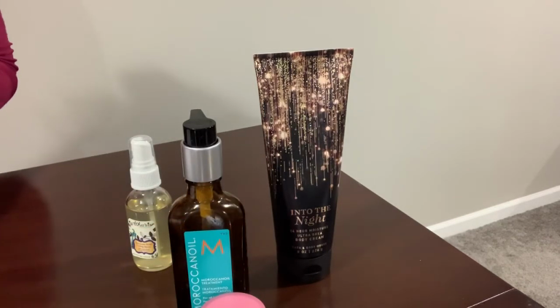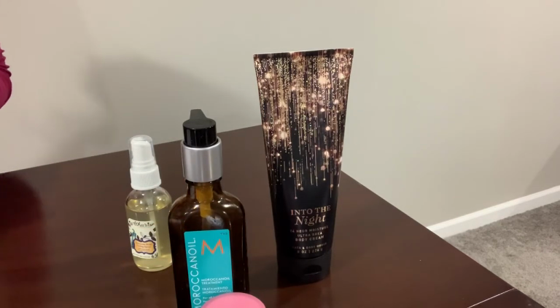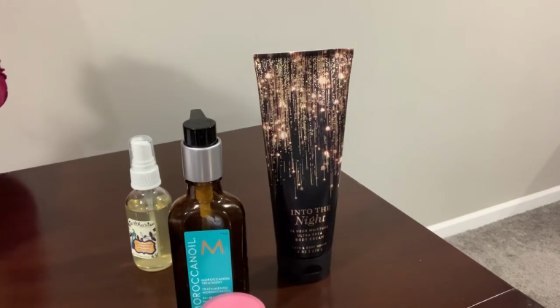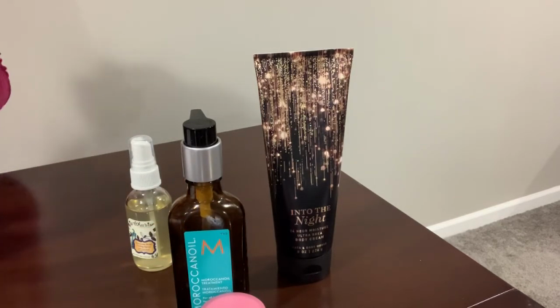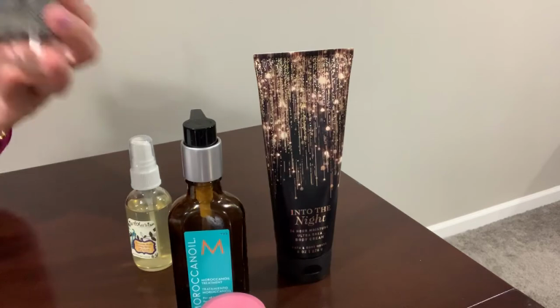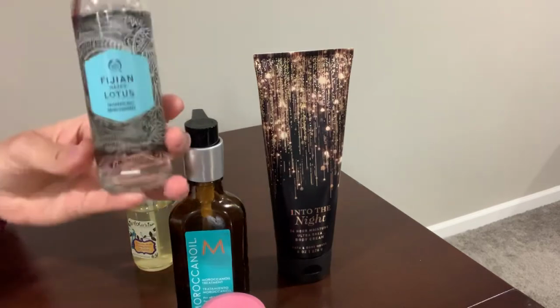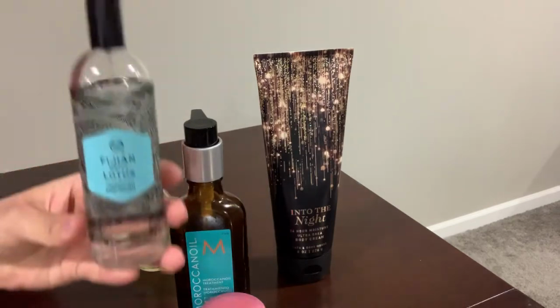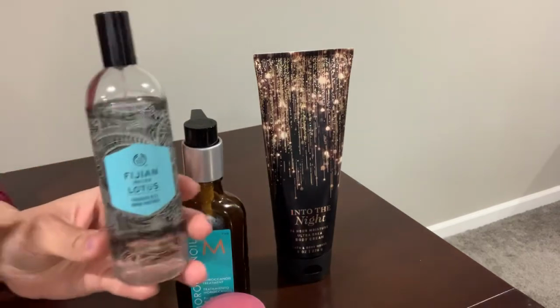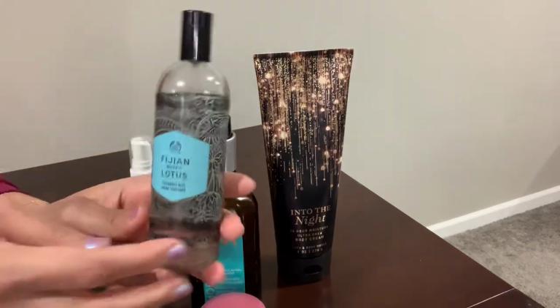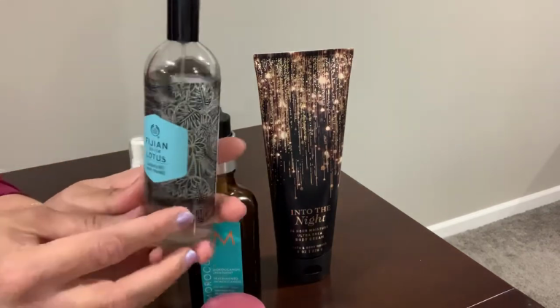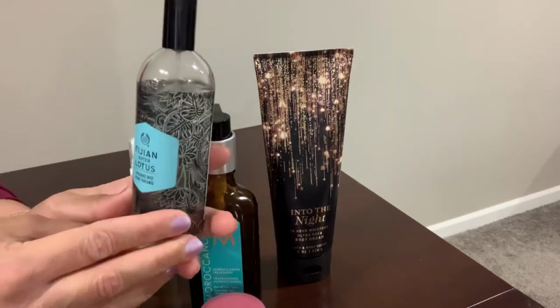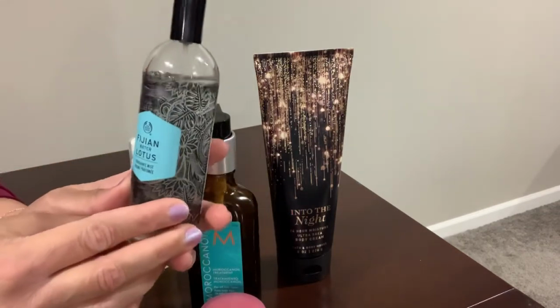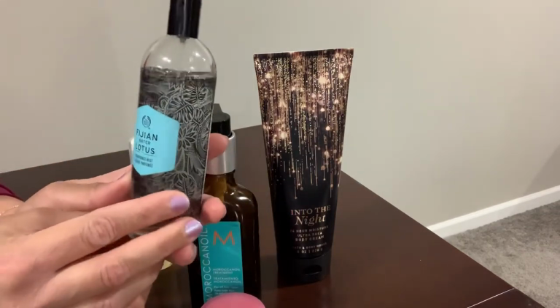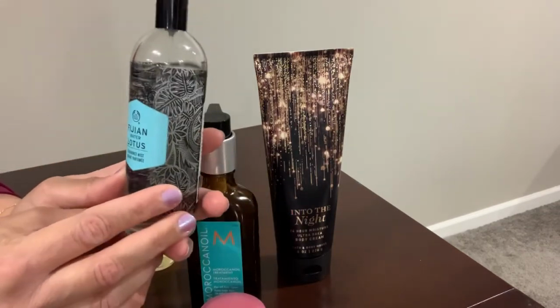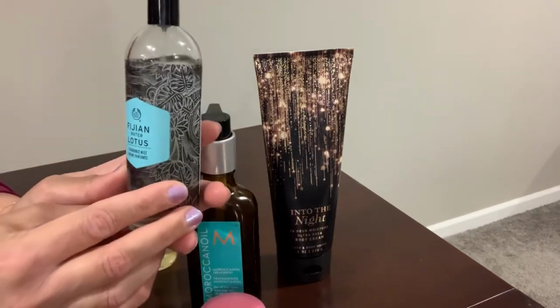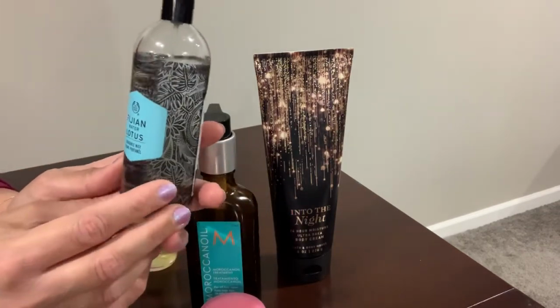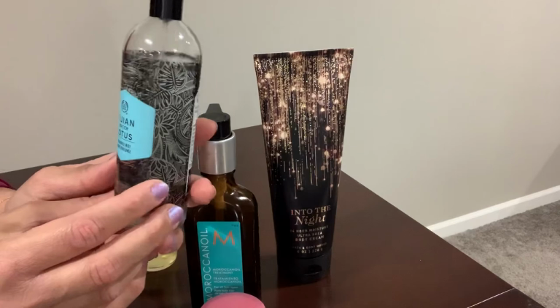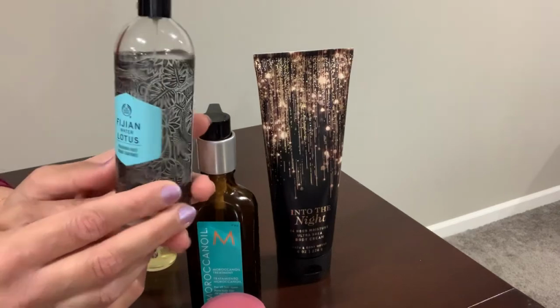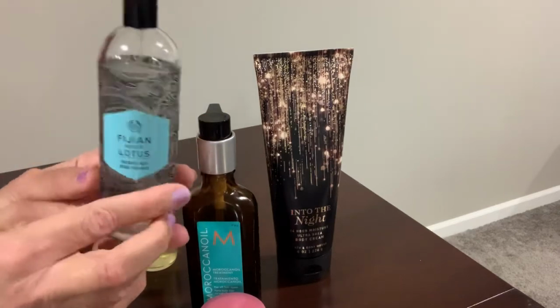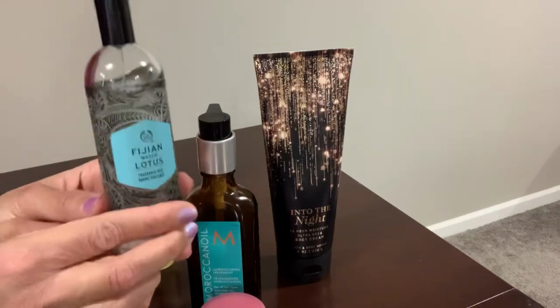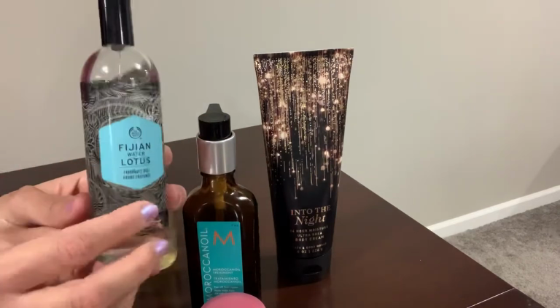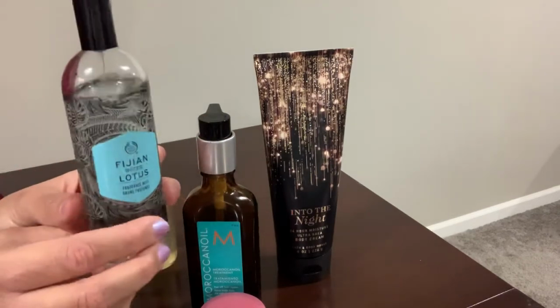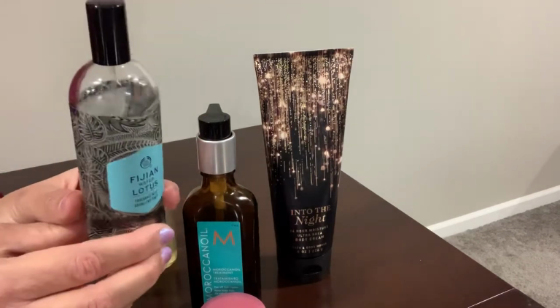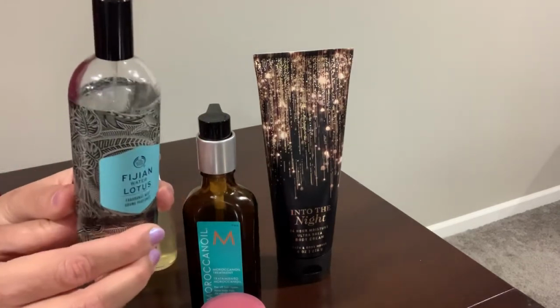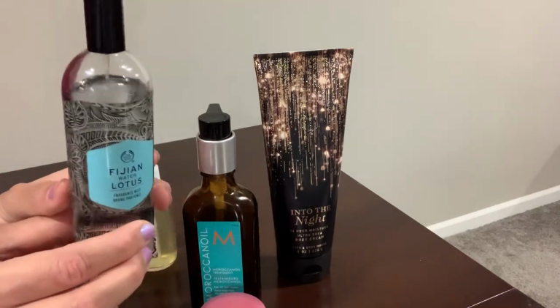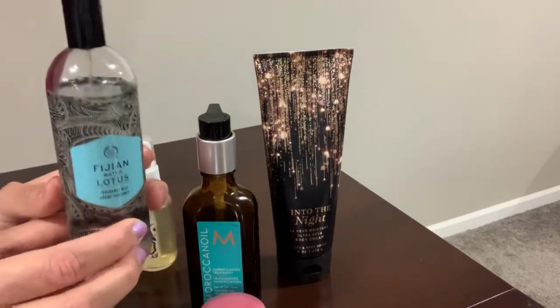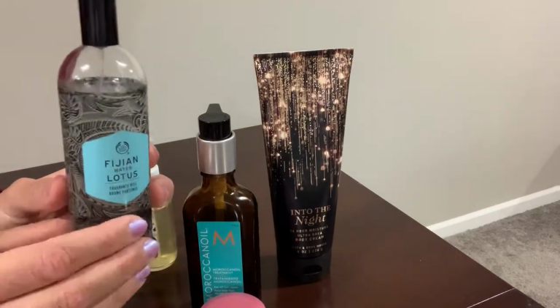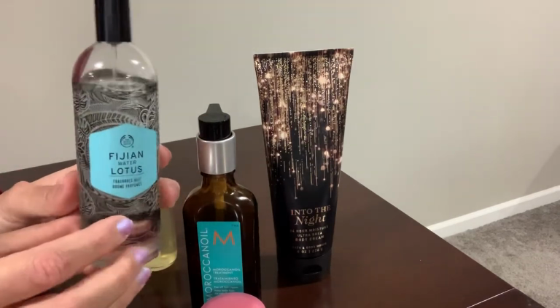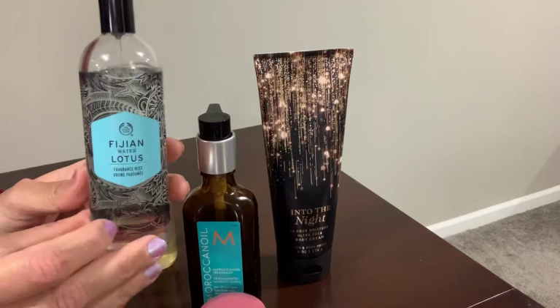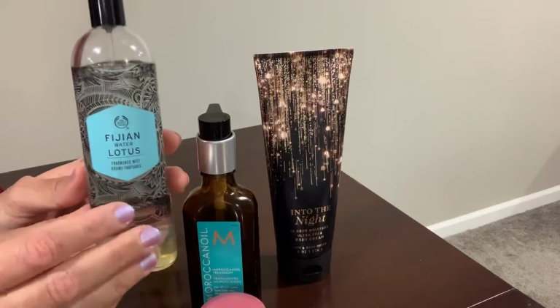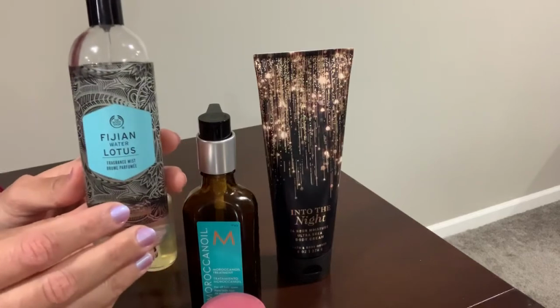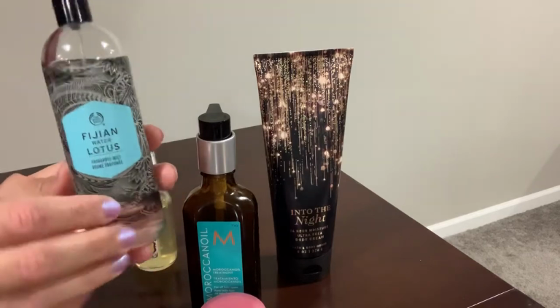The next thing I have is from The Body Shop — the Fijian Water Lotus fragrance mist. It has a fresh, watery lotus smell and I've been using it recently.